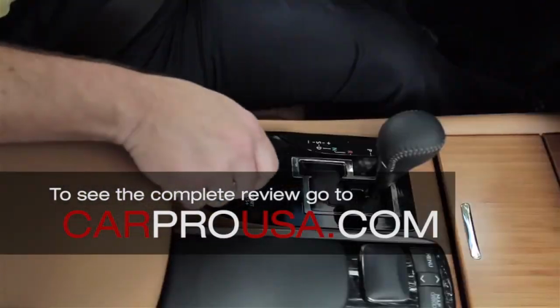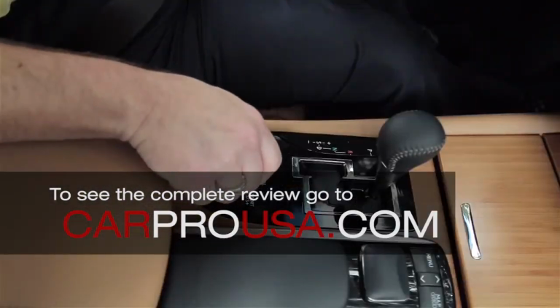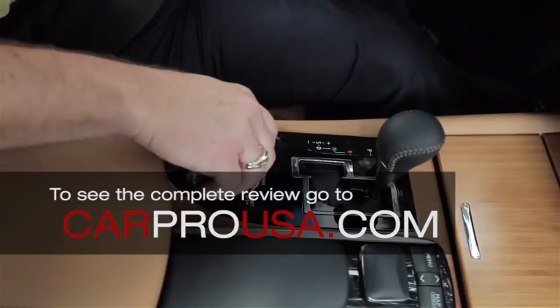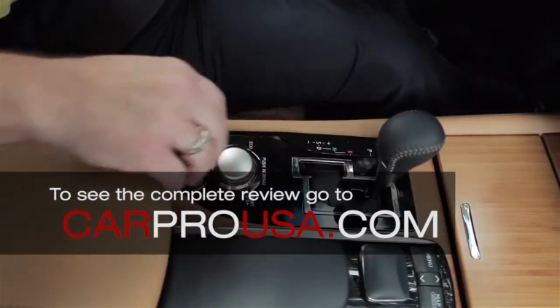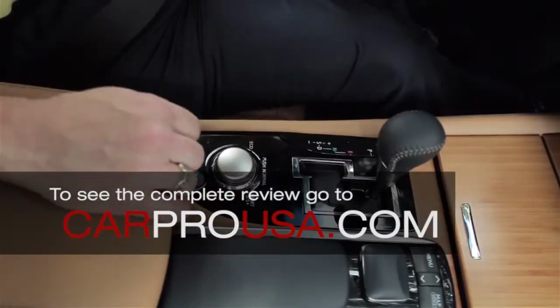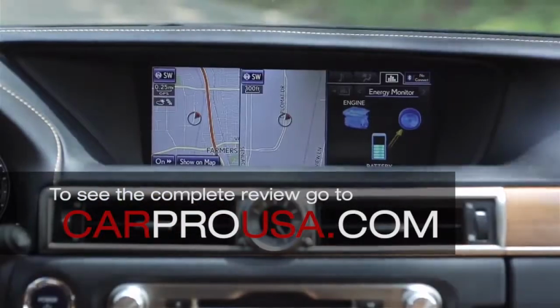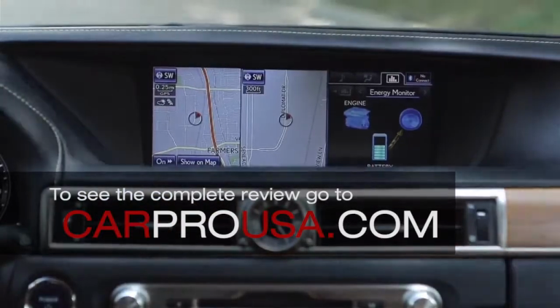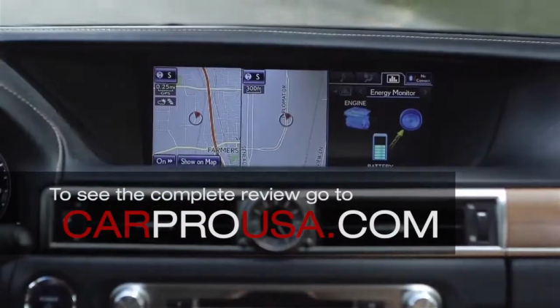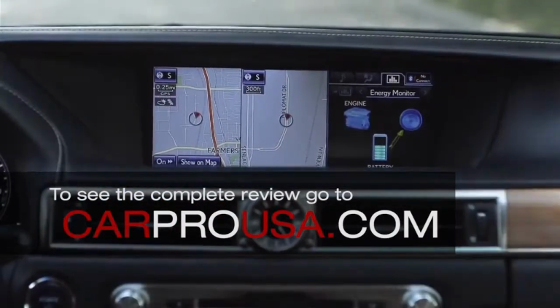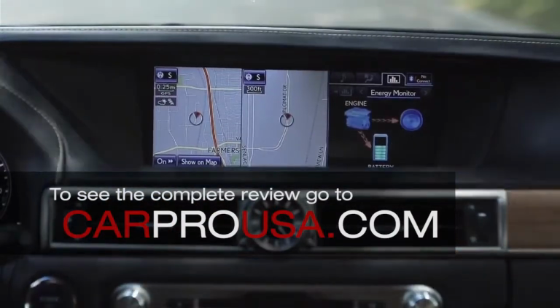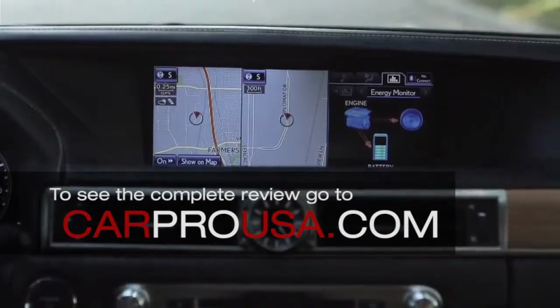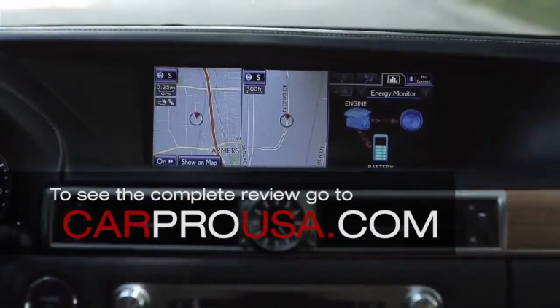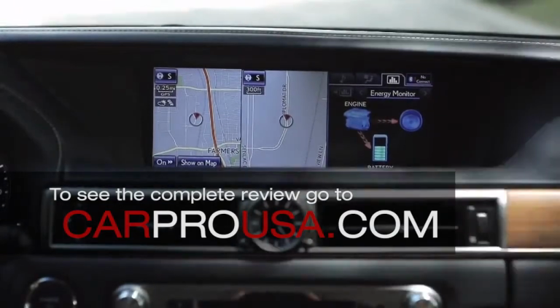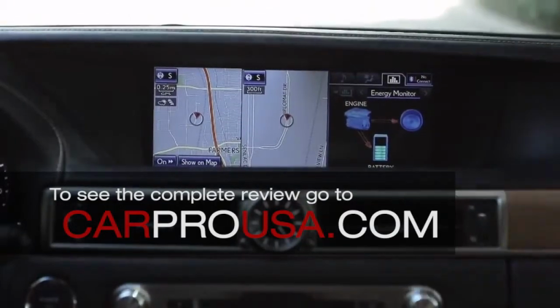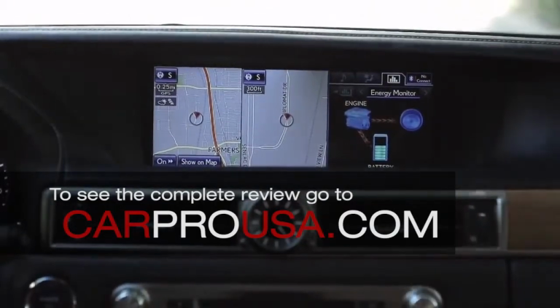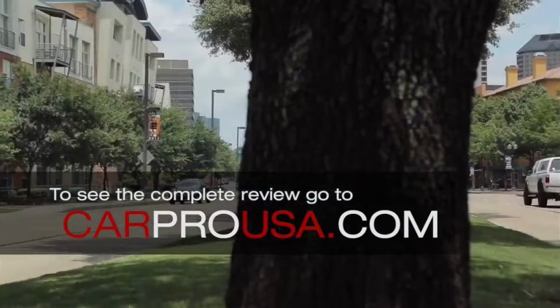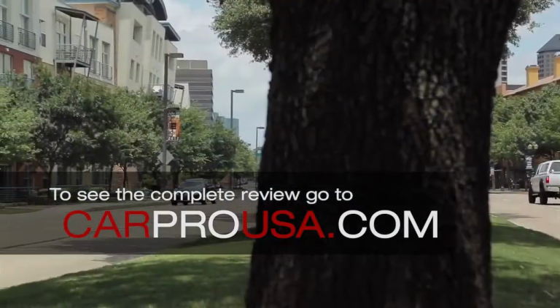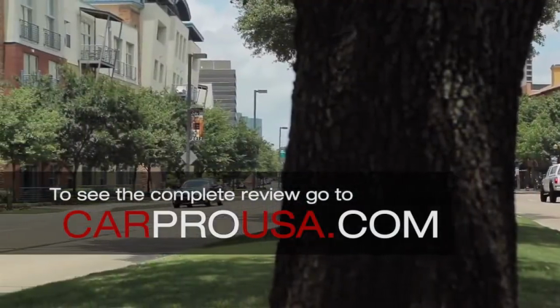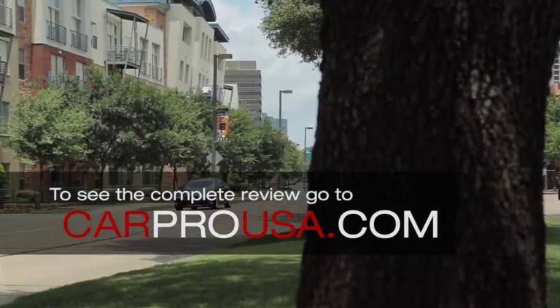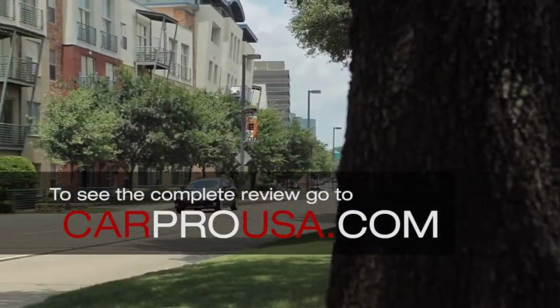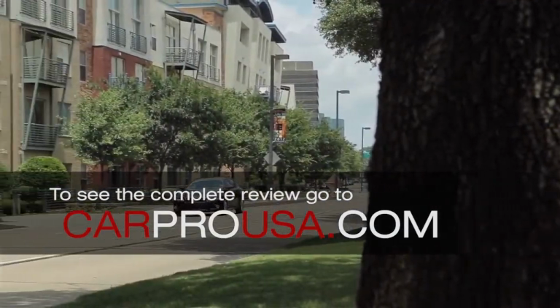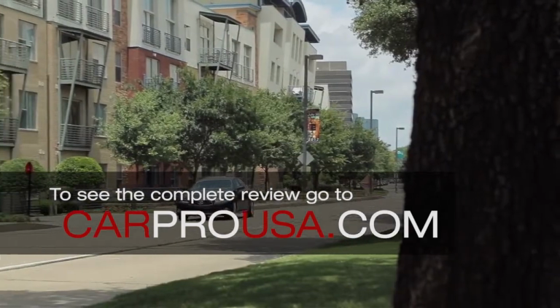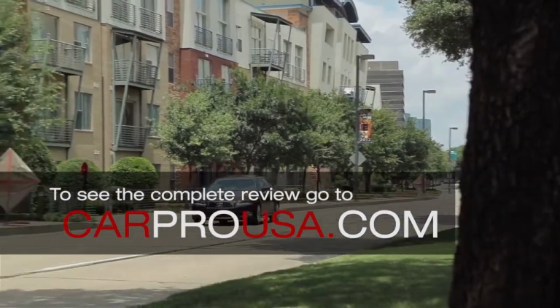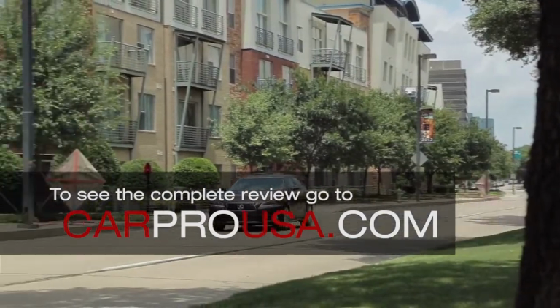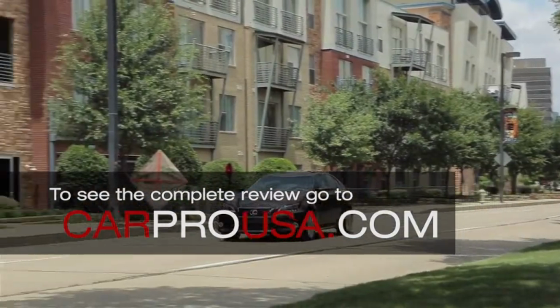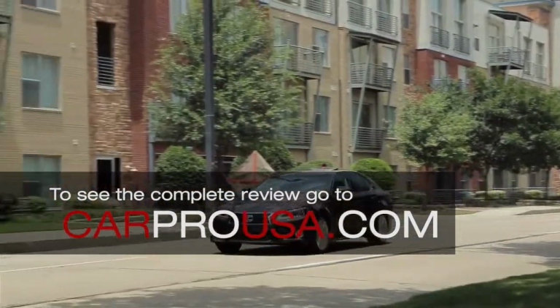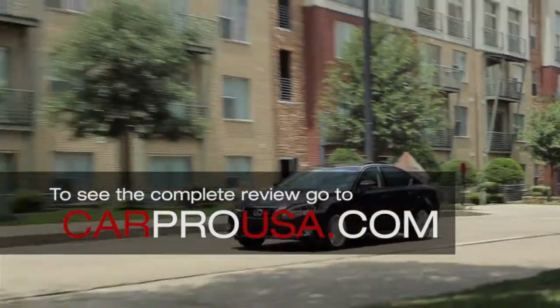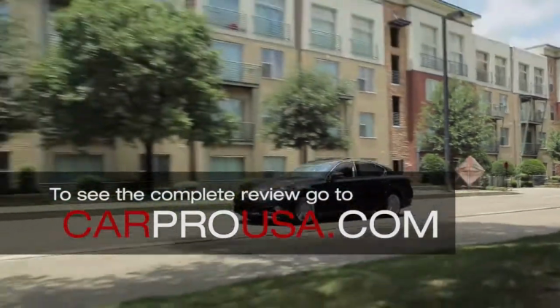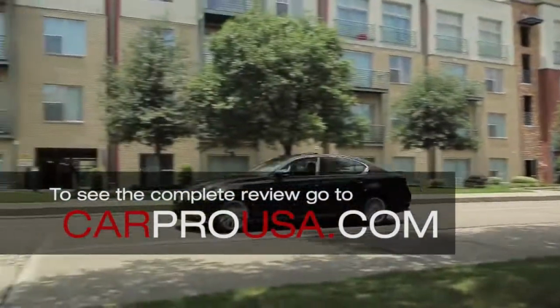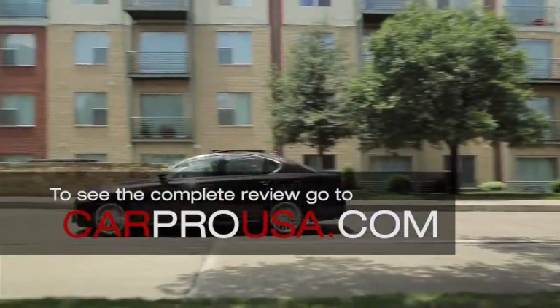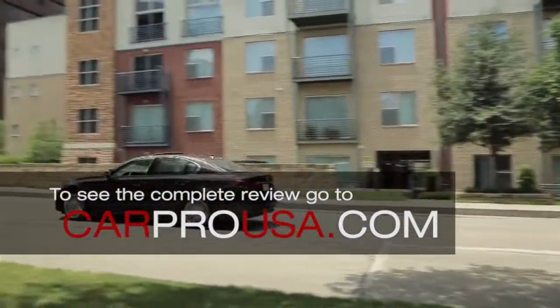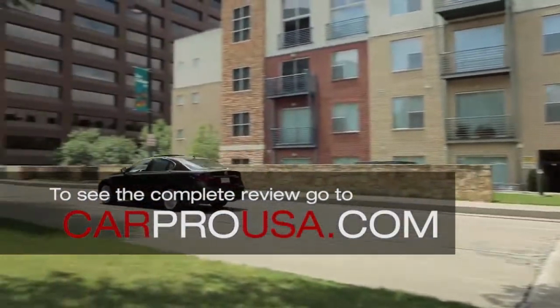If you go to Eco mode, this 4100 lb car will get you 35 miles to the gallon out on the highway and 31 overall. This rear wheel drive Lexus Hybrid is much improved from the previous GS in appearance, but it's also 35% more fuel efficient.